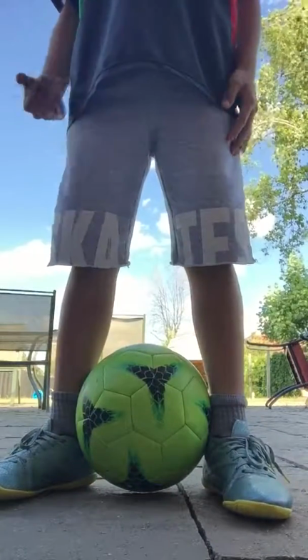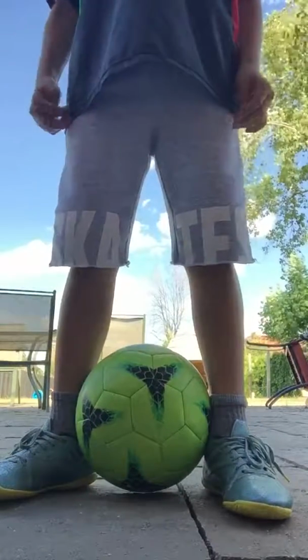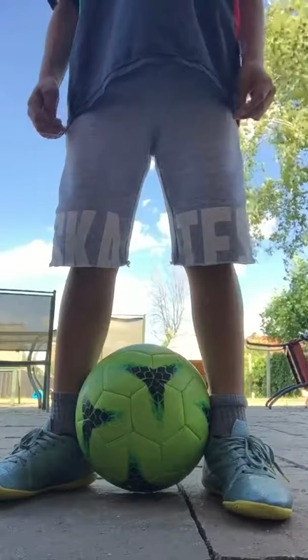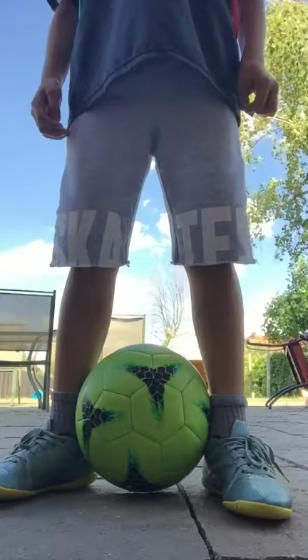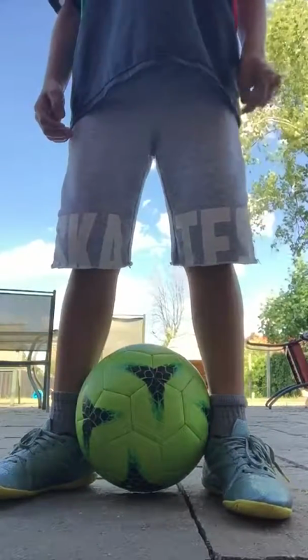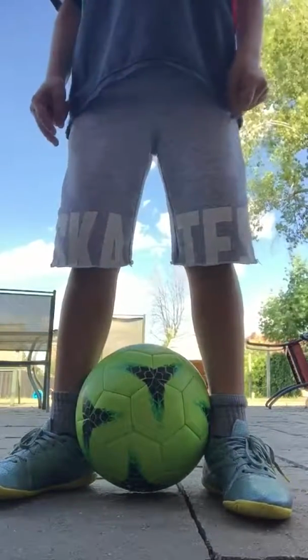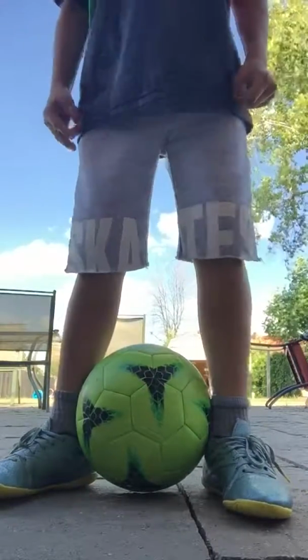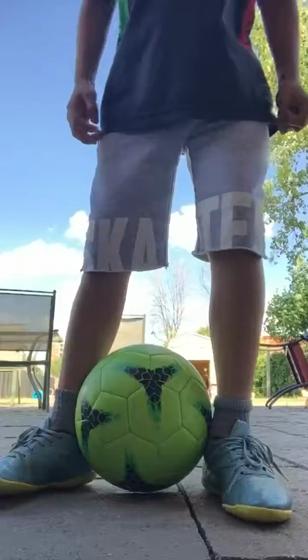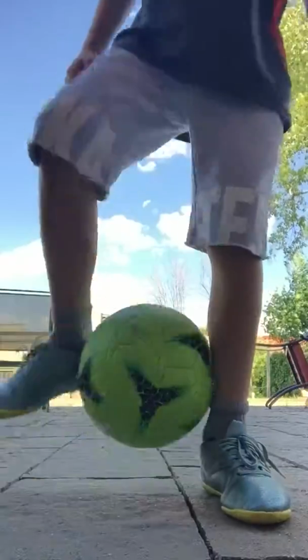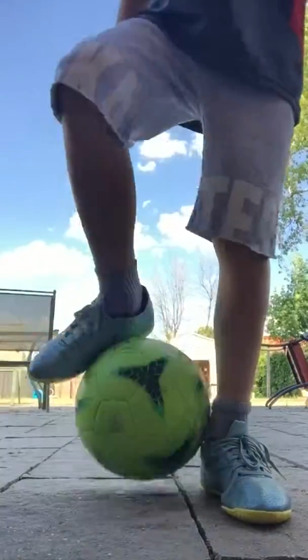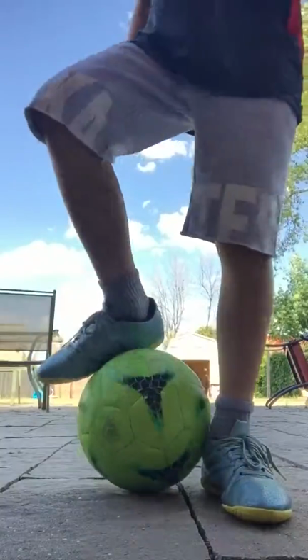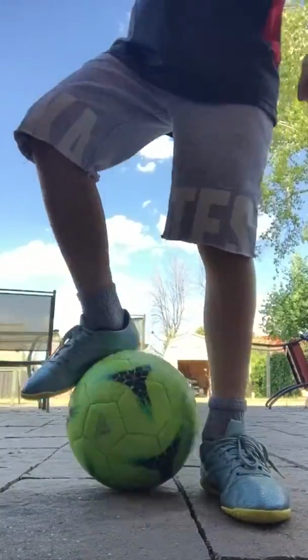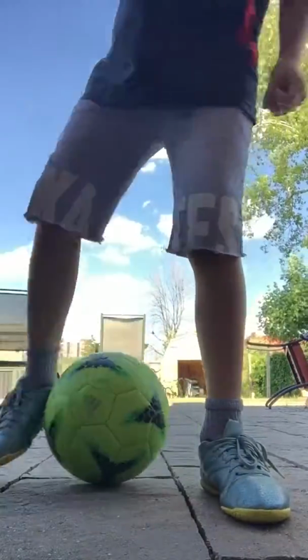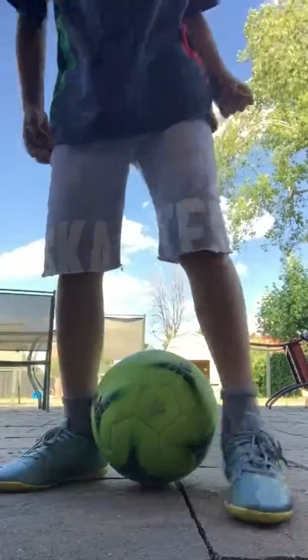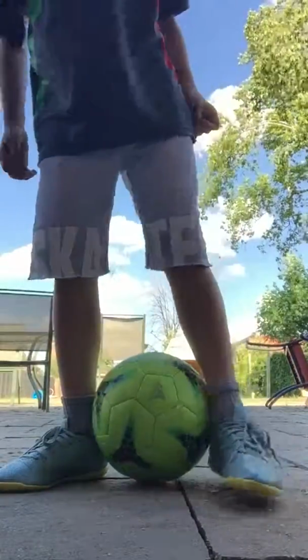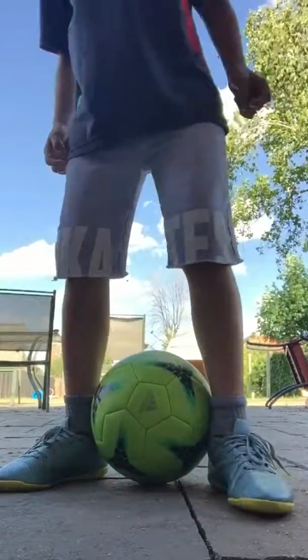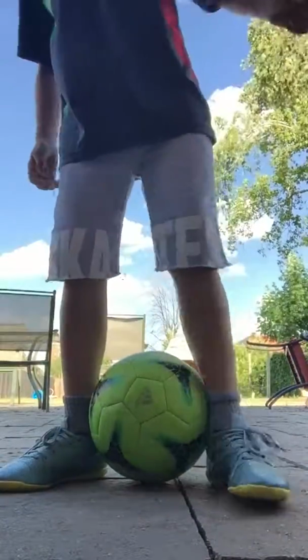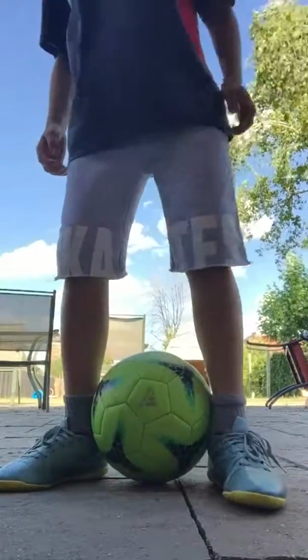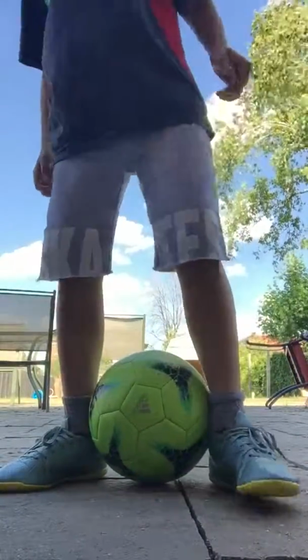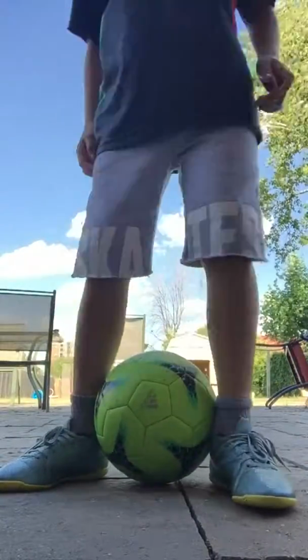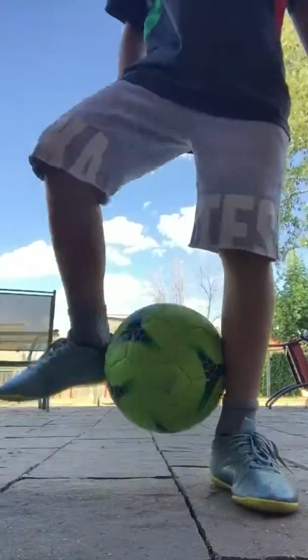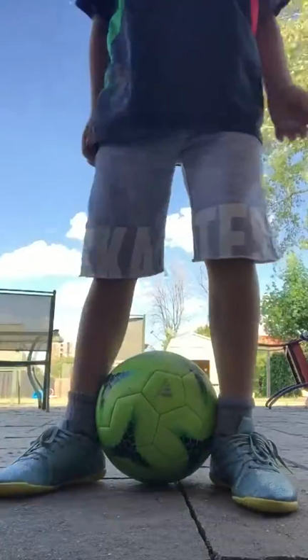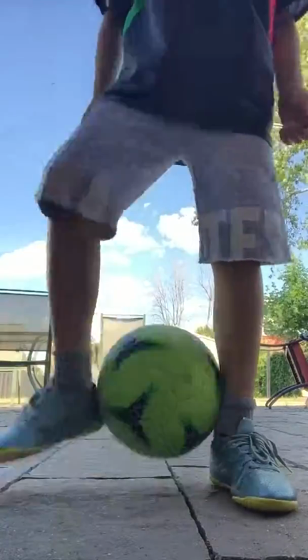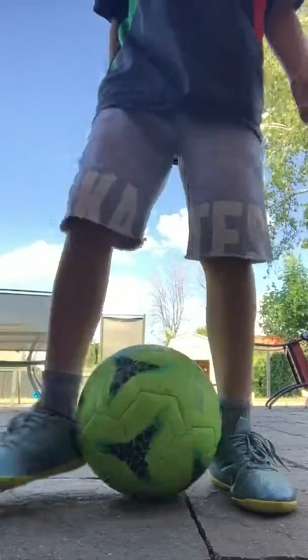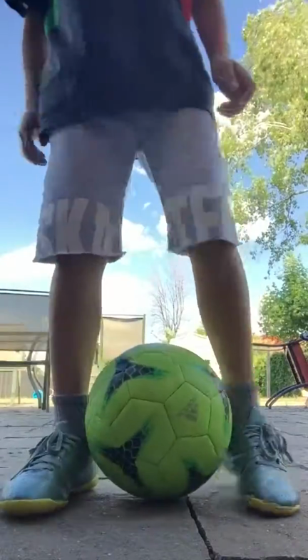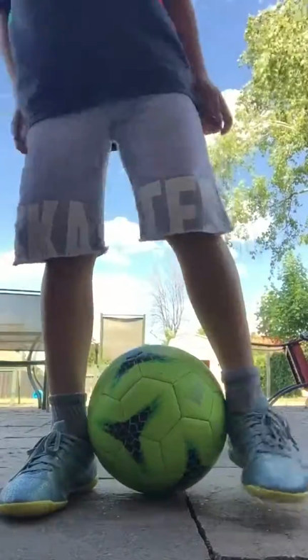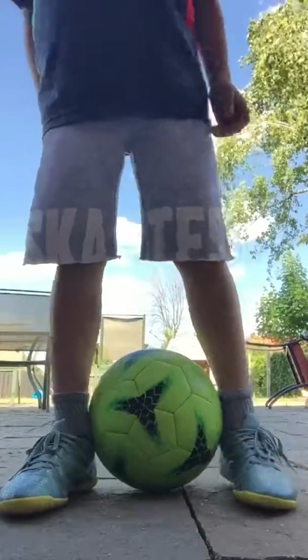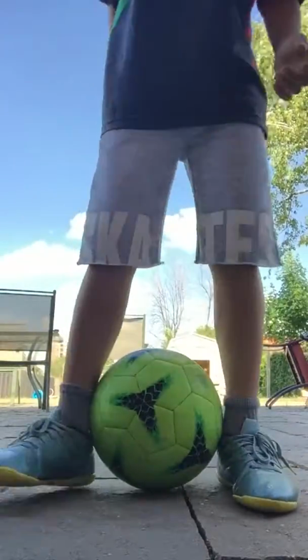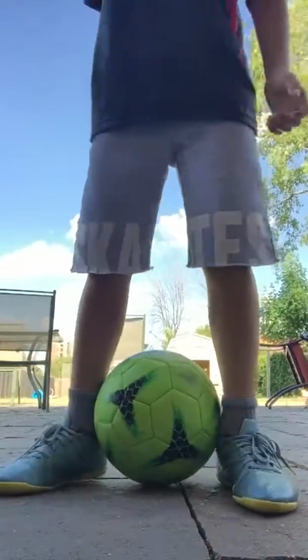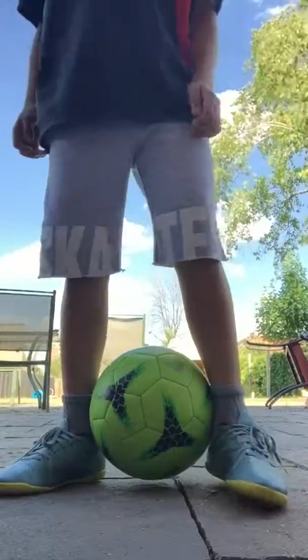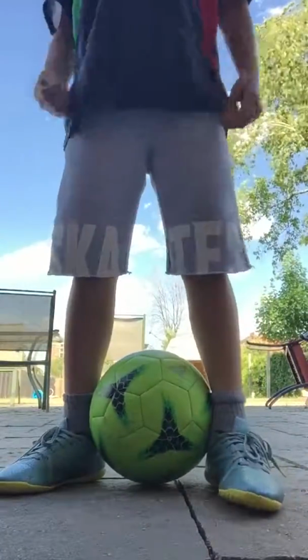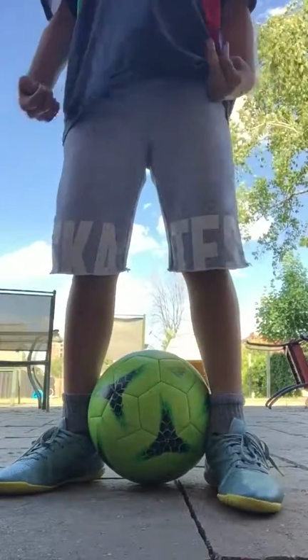Second step: I roll the ball up my leg — my right leg, like that, with my left leg. Okay? That's the second step.